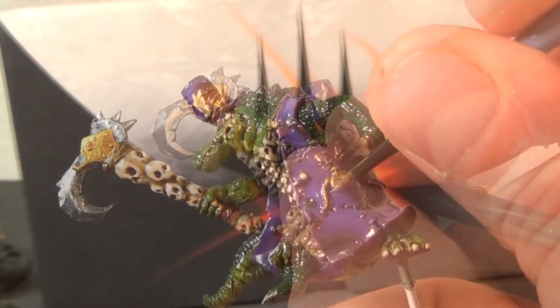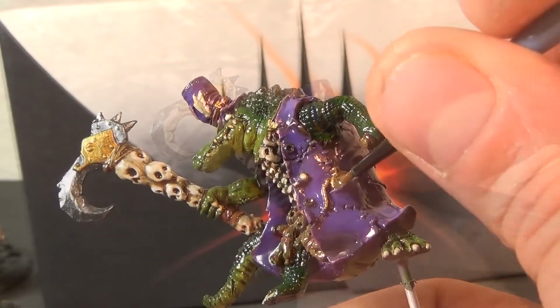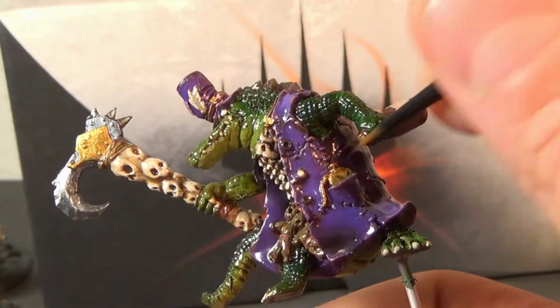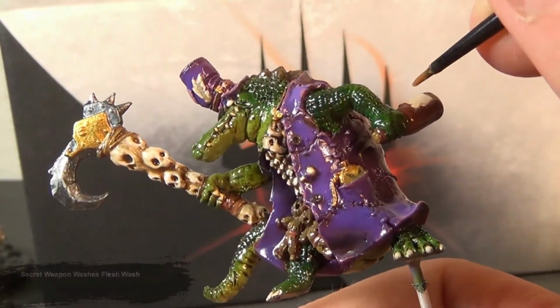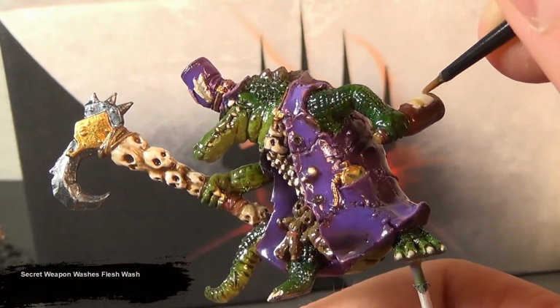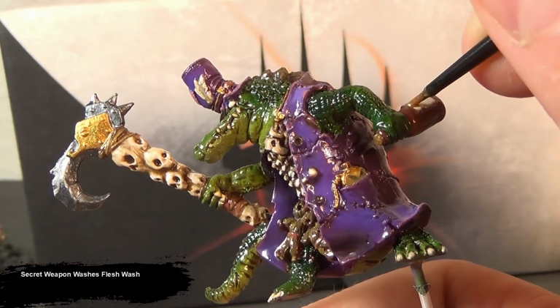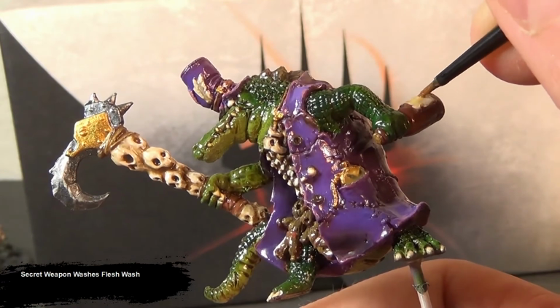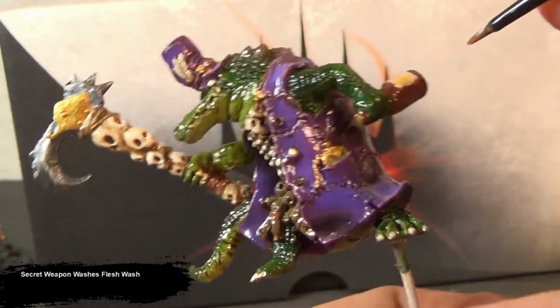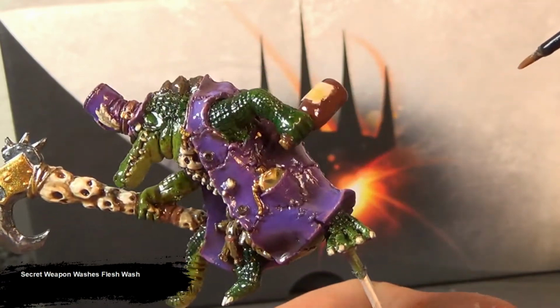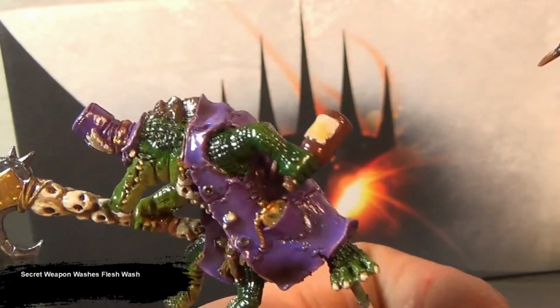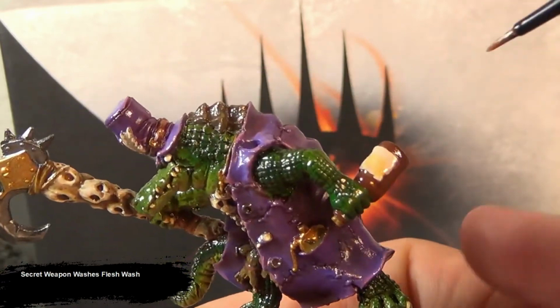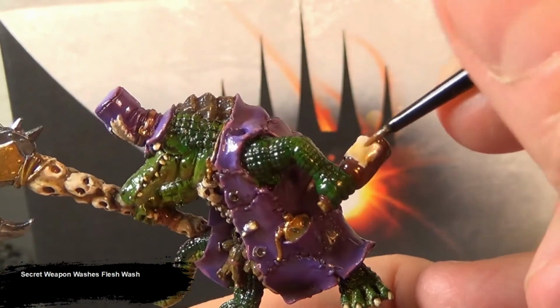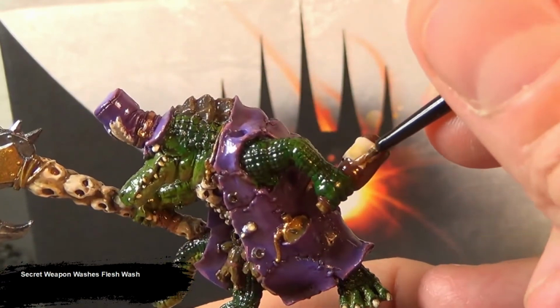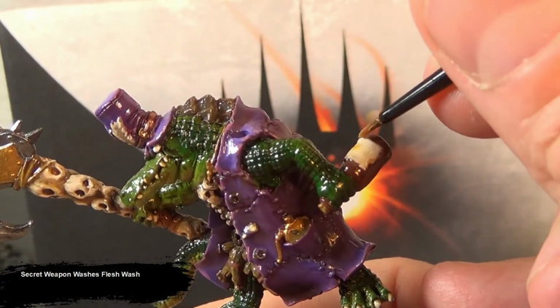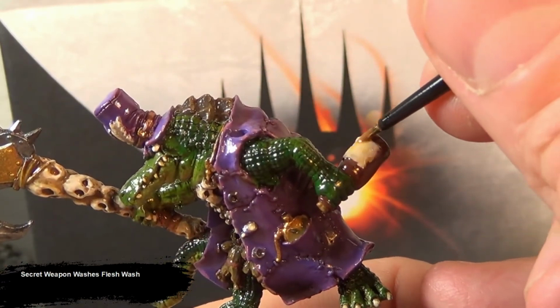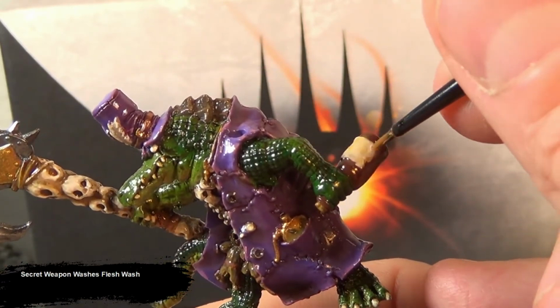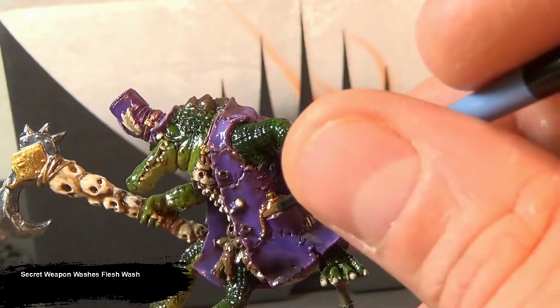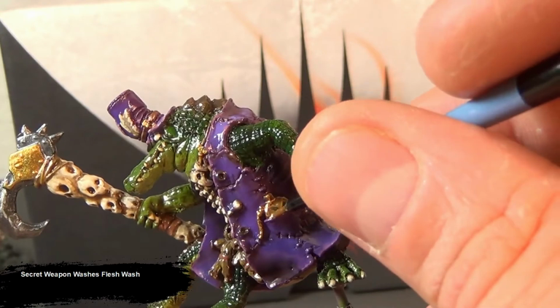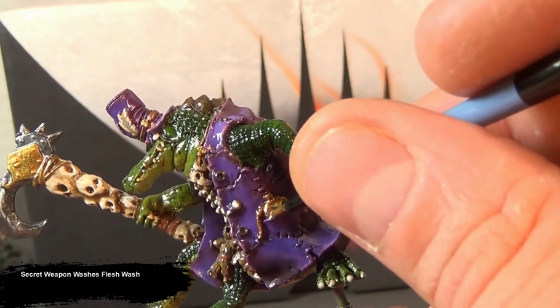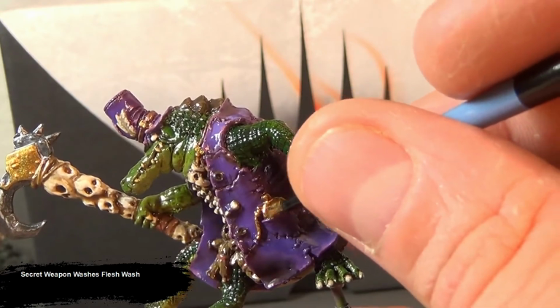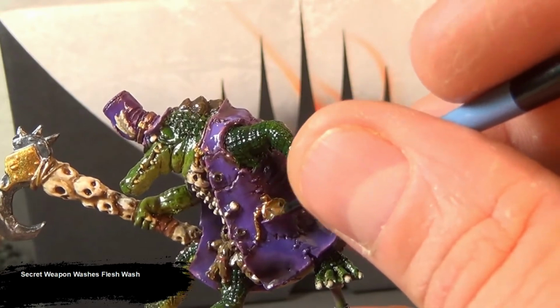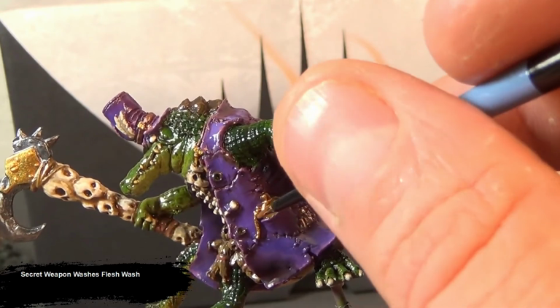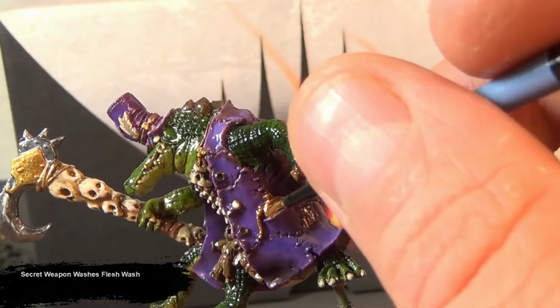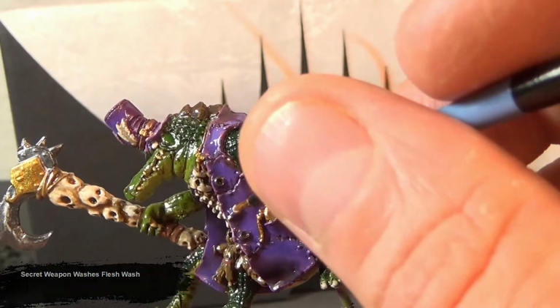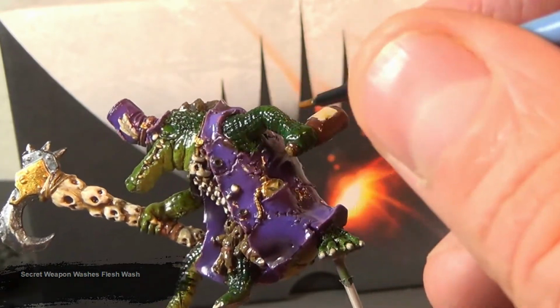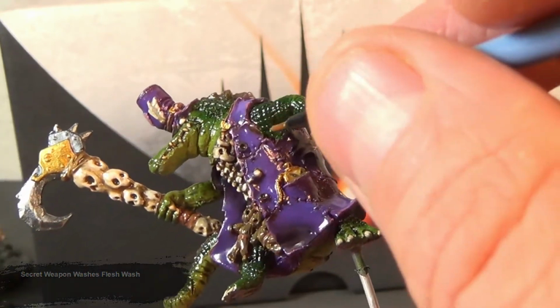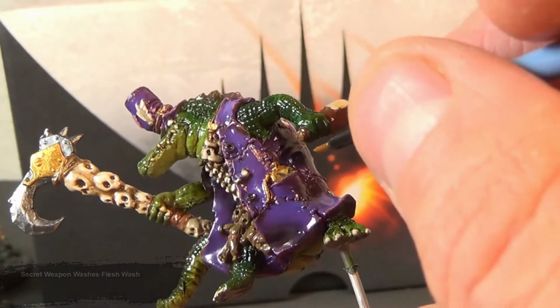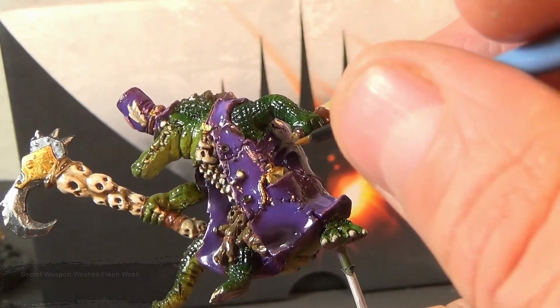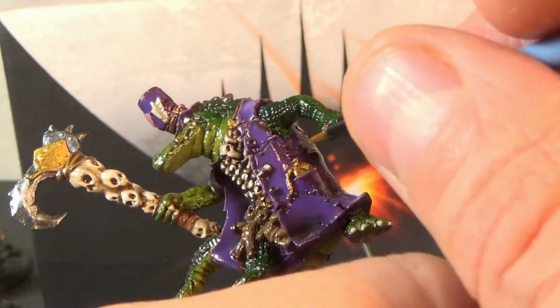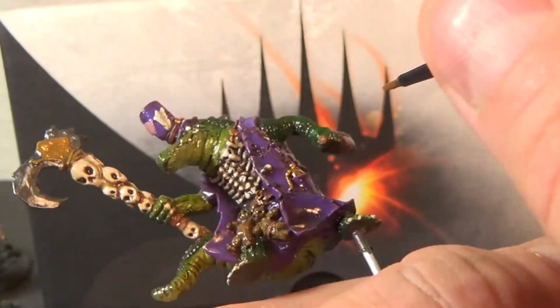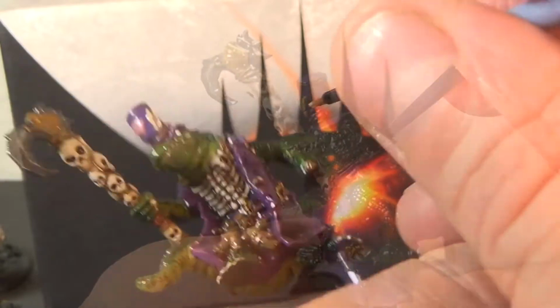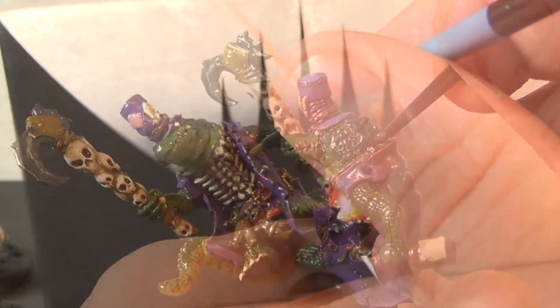For the white parts like the clock face, the label on the bottle, and the feather, I'm using a flesh wash. It gives it almost a parchment effect, which kind of sells an aged porcelain or faded parchment type look to these areas.